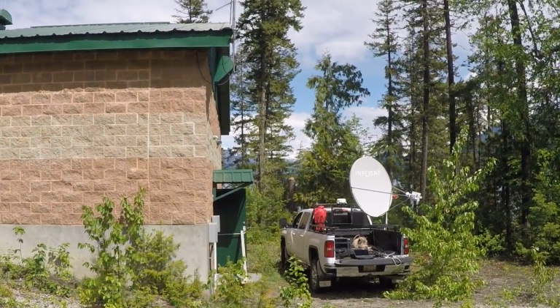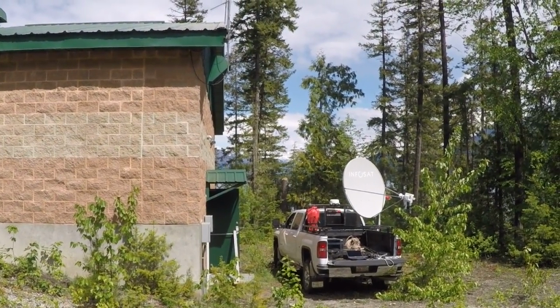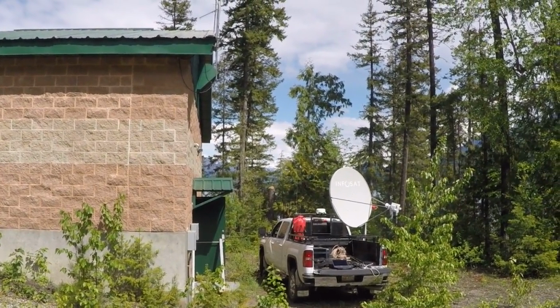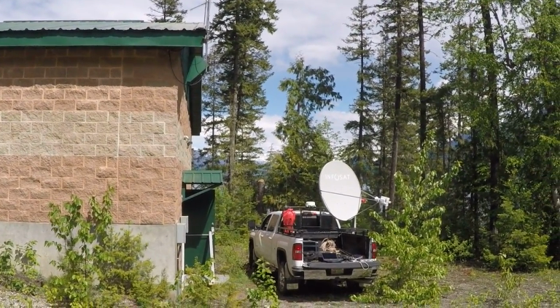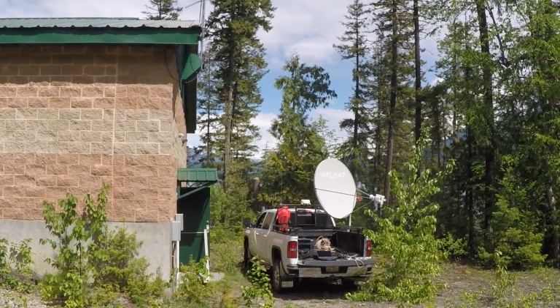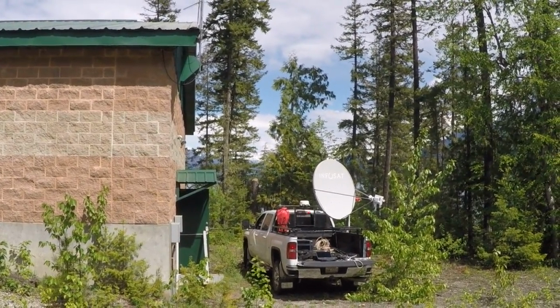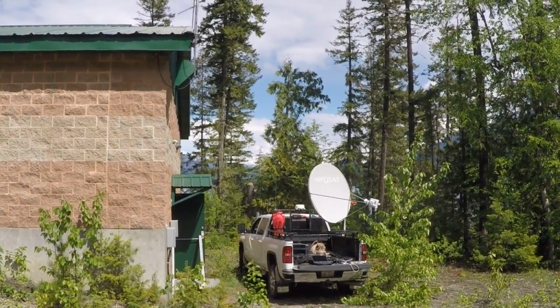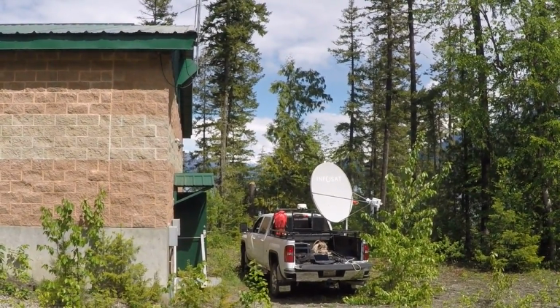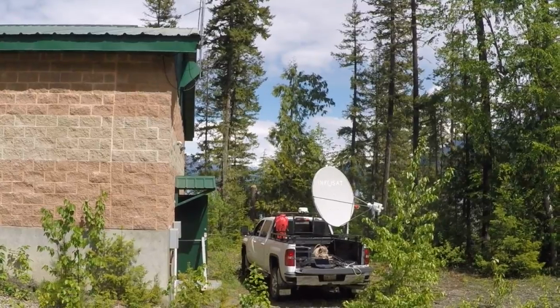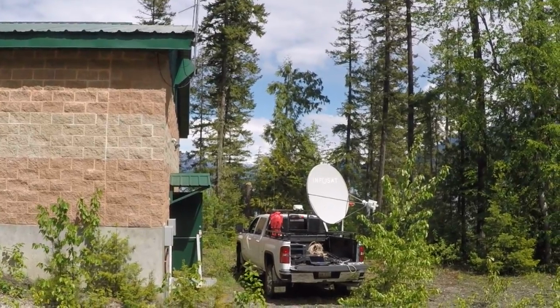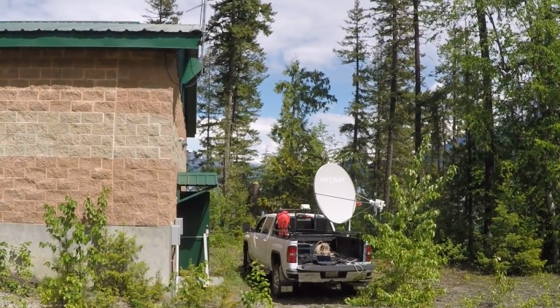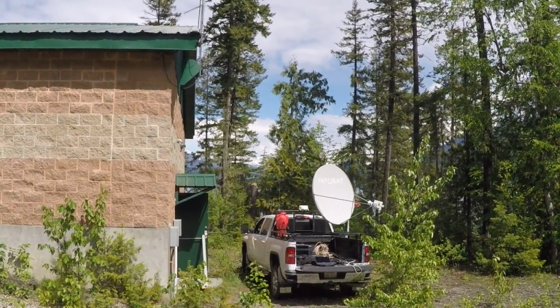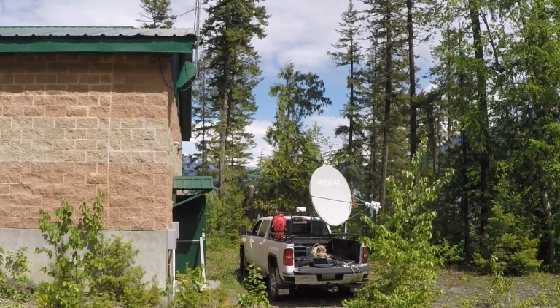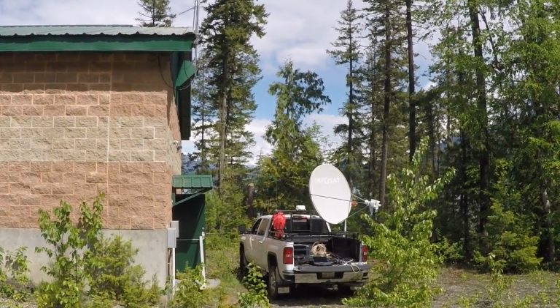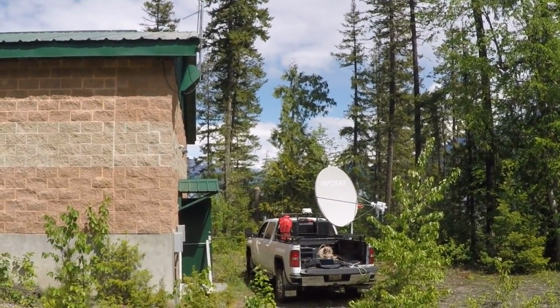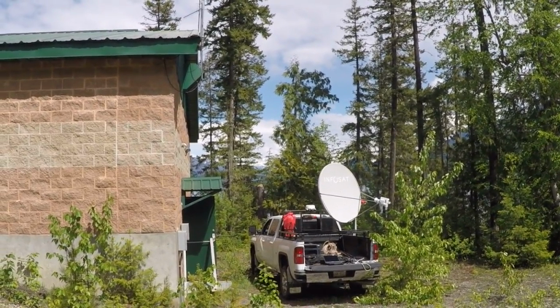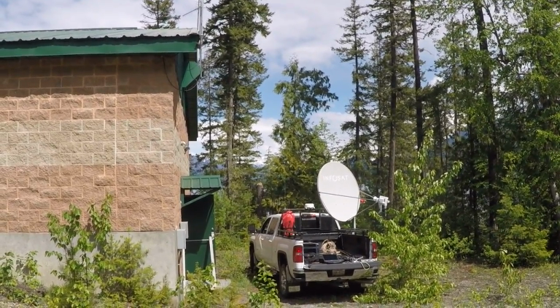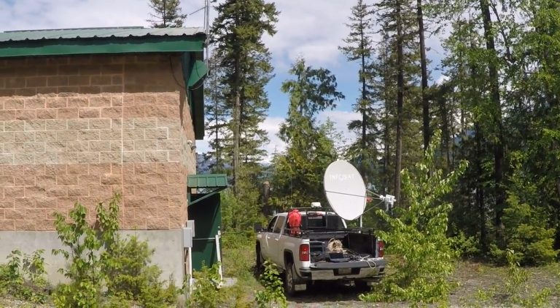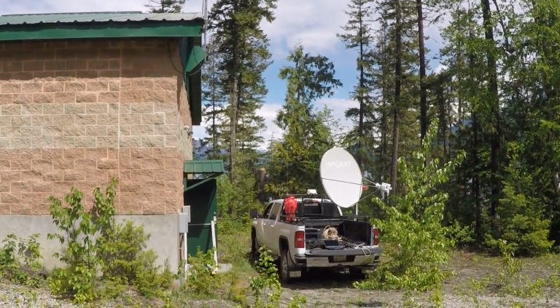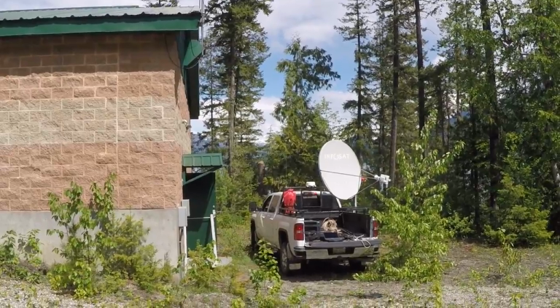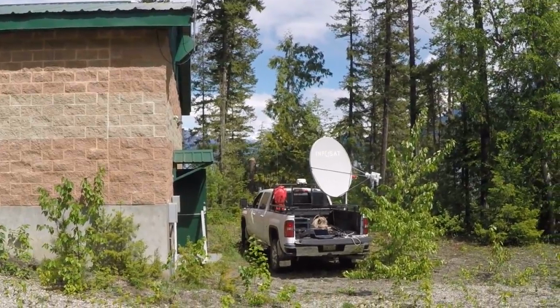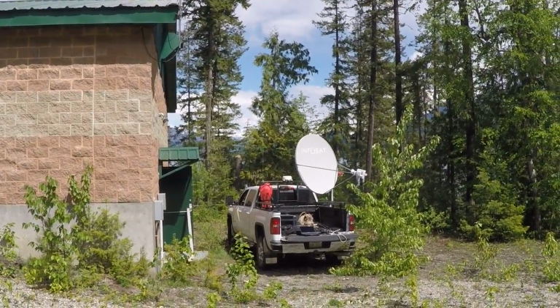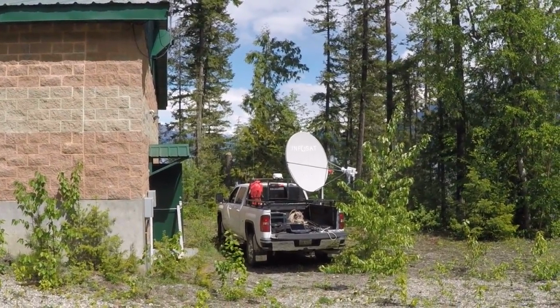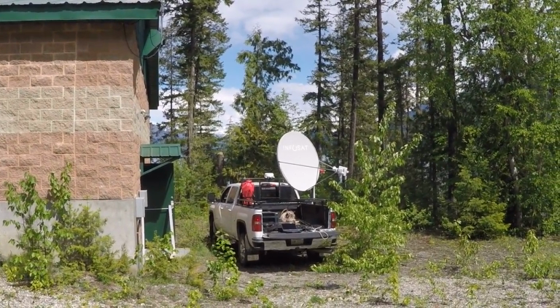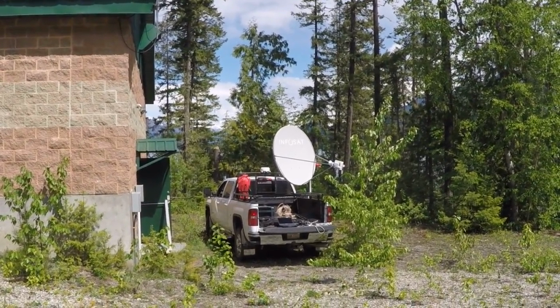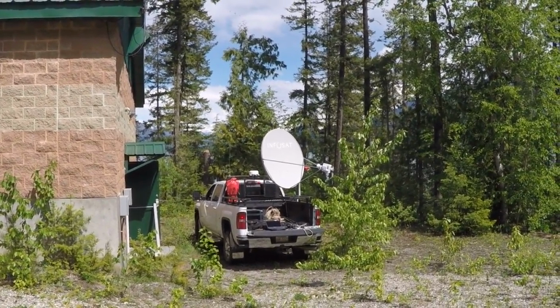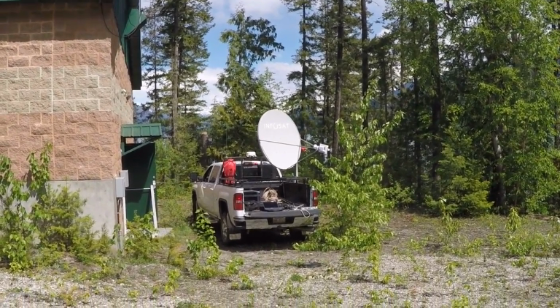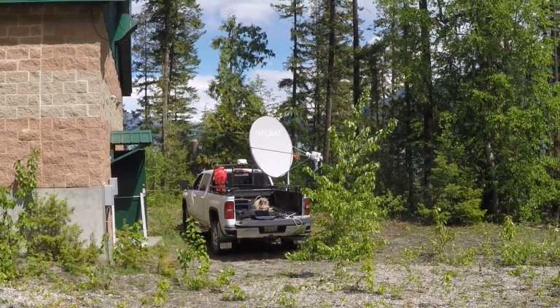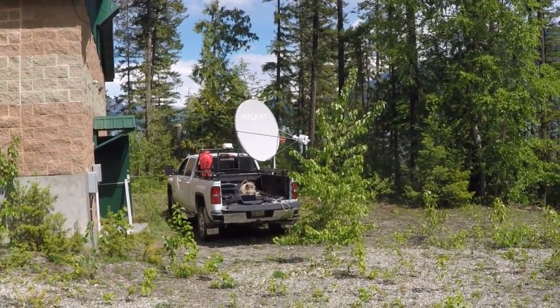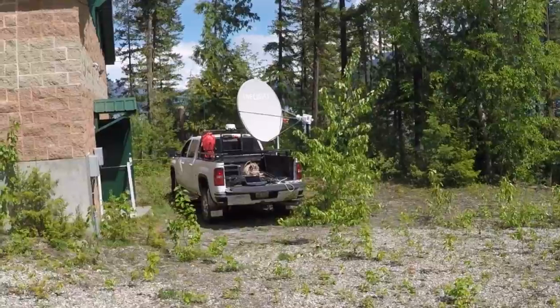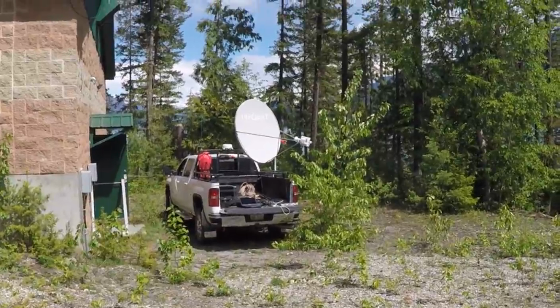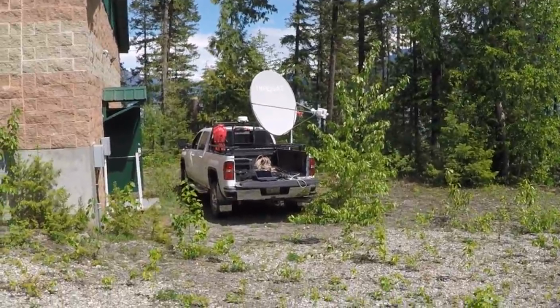Here we are above Revelstoke doing our site survey at this power plant. Right now I have that 1.2 meter antenna locked on to ANIC F2. I was in the network earlier and ran error-free.